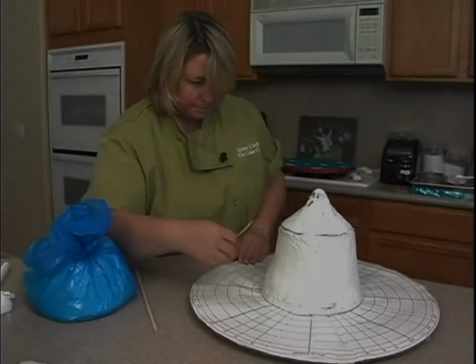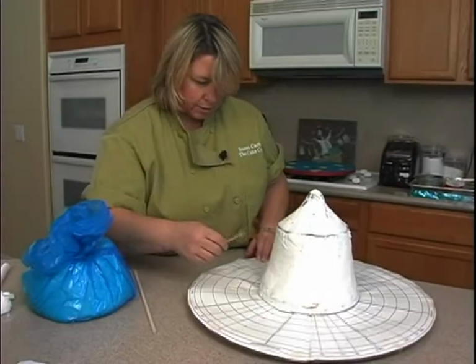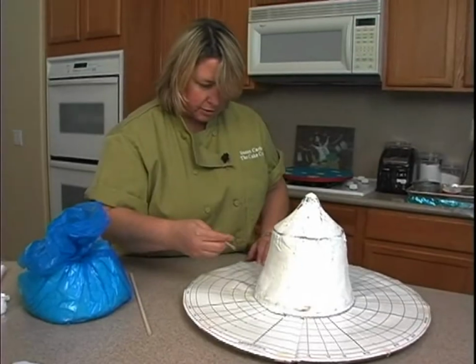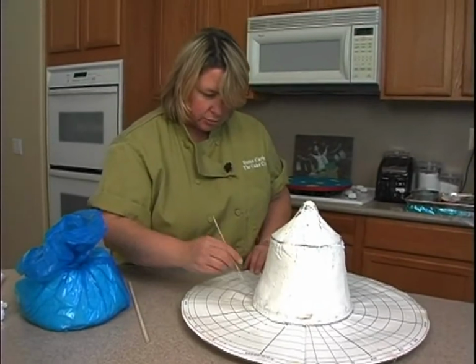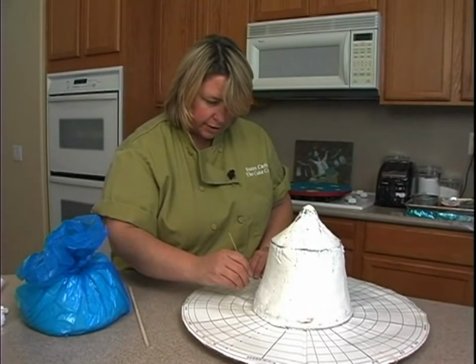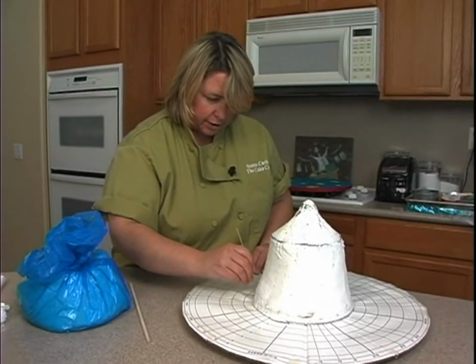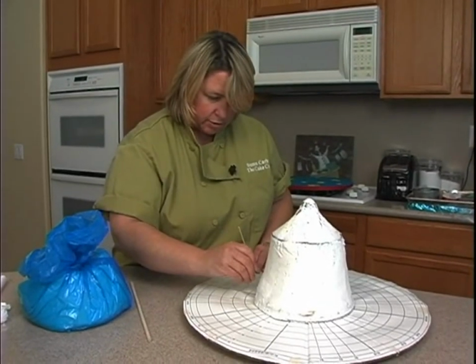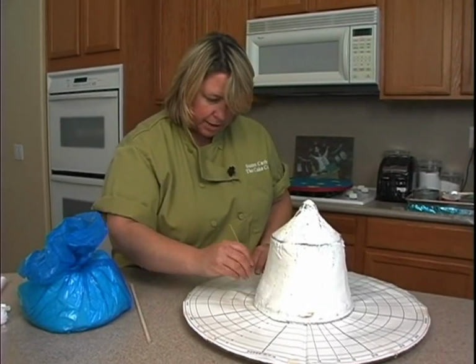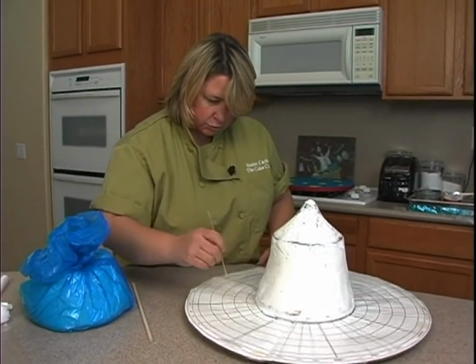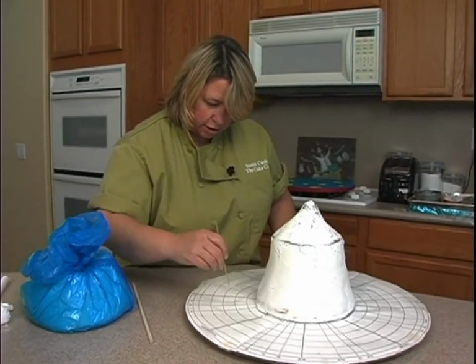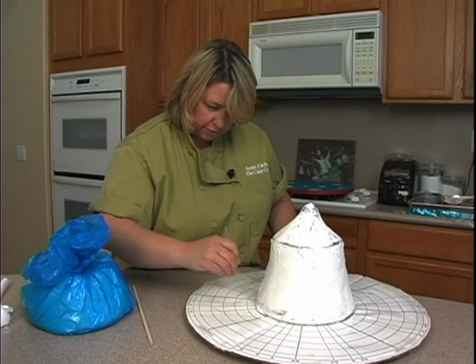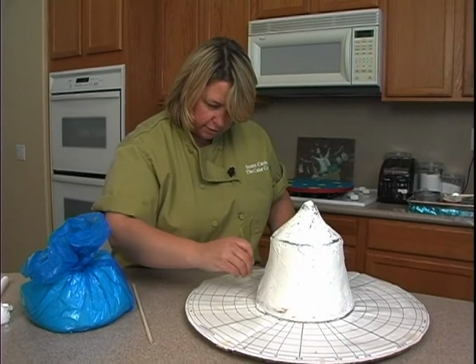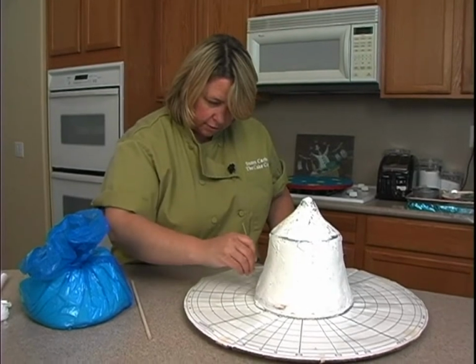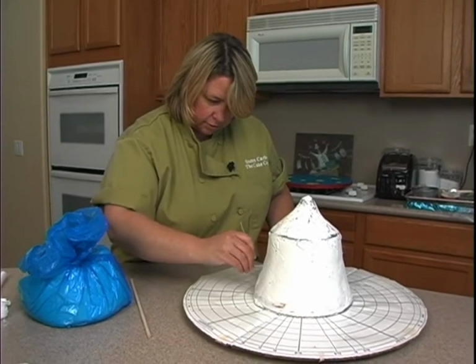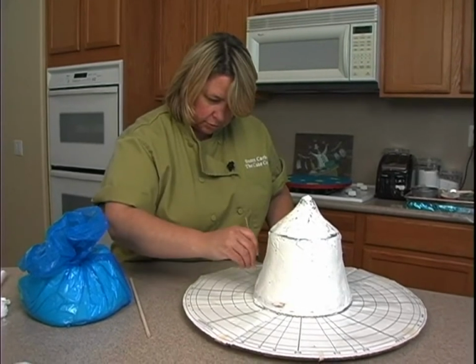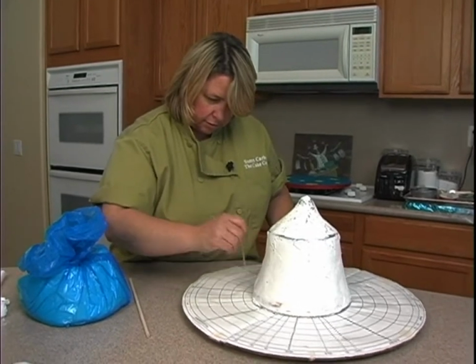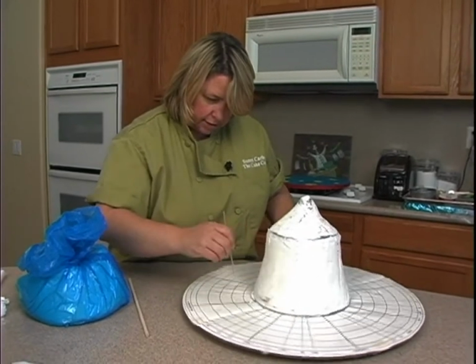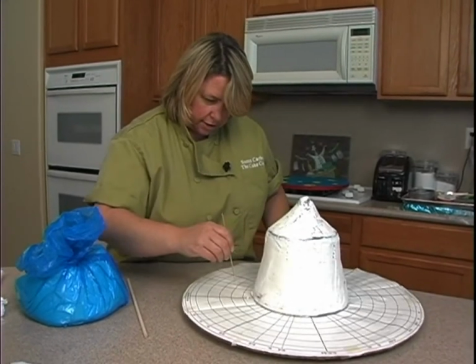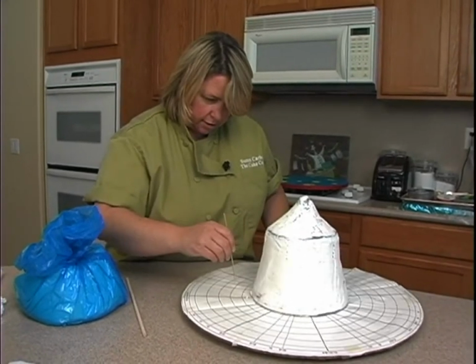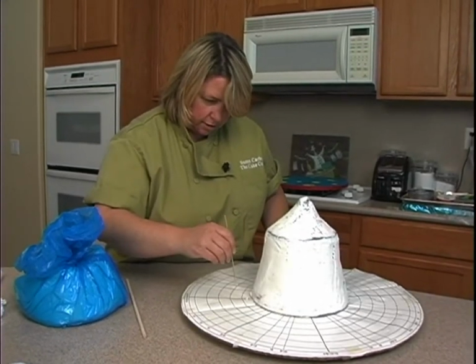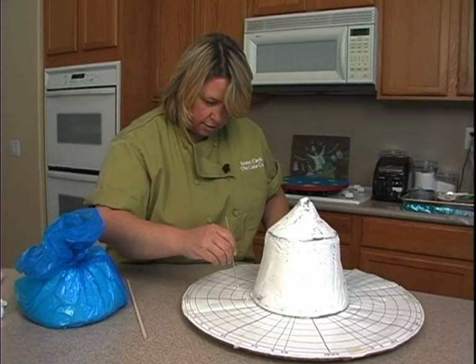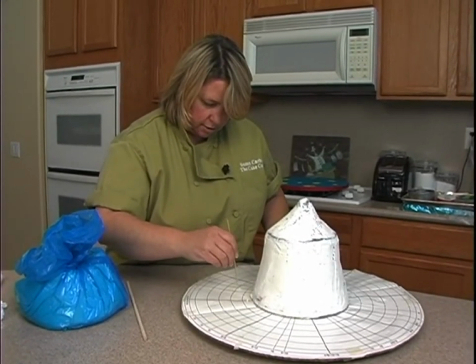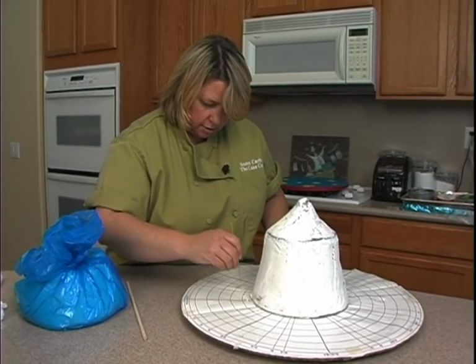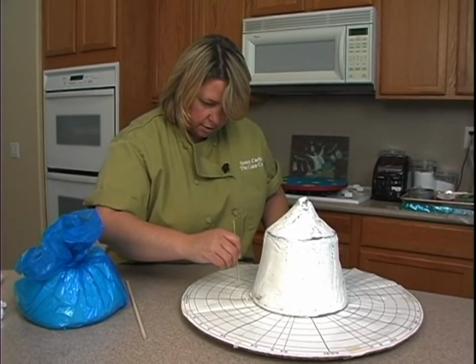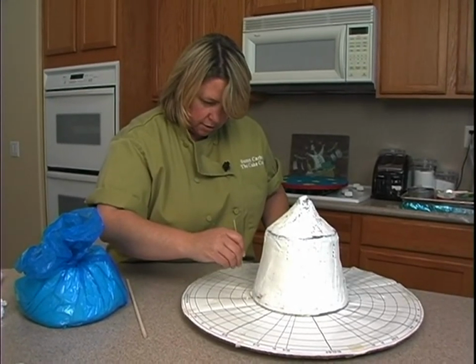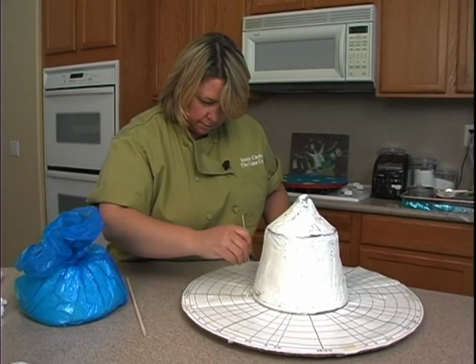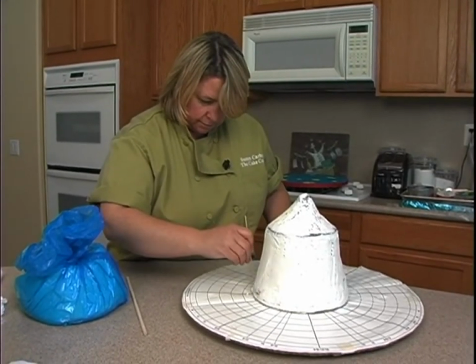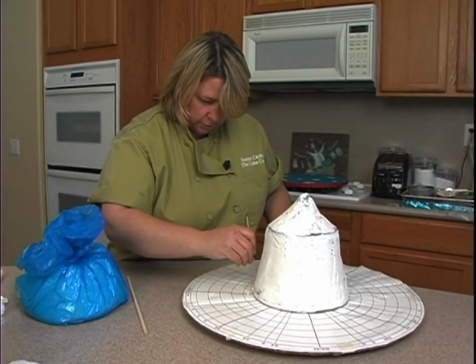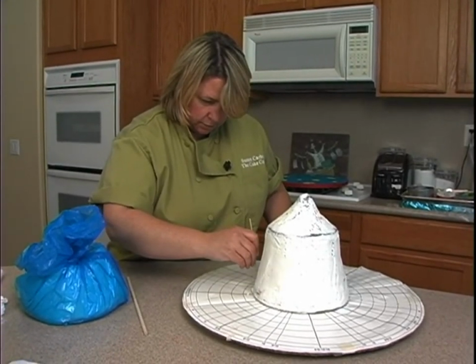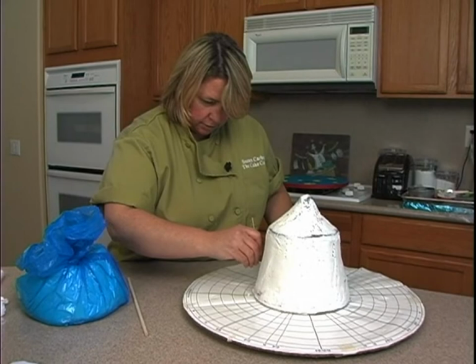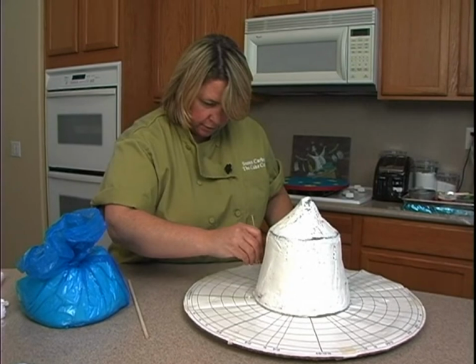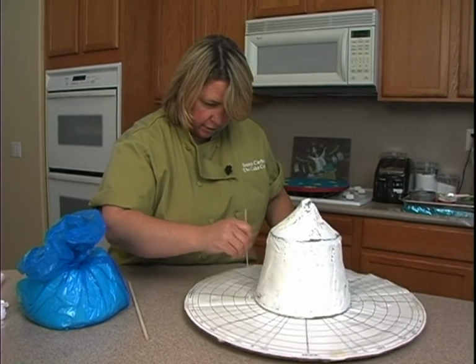Okay, so there's 12 there. Now I'll go at the base. 12 is there.